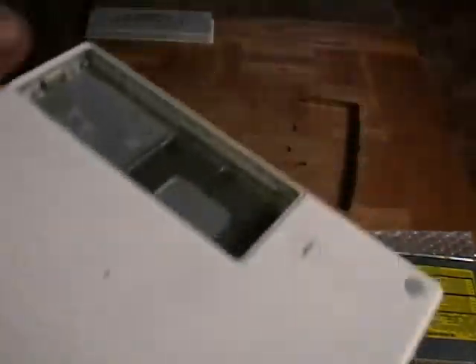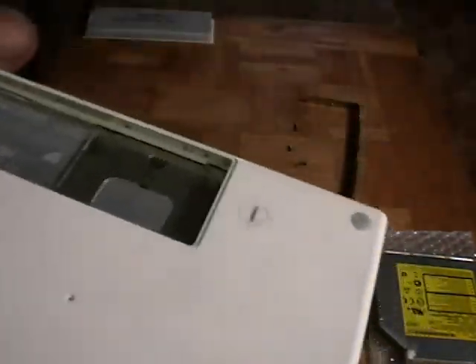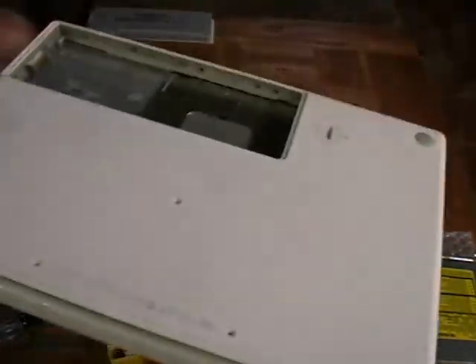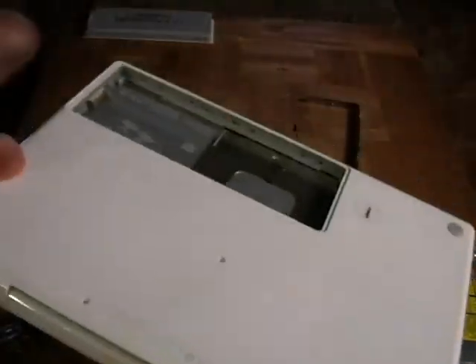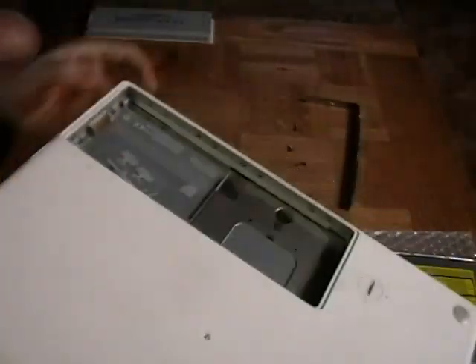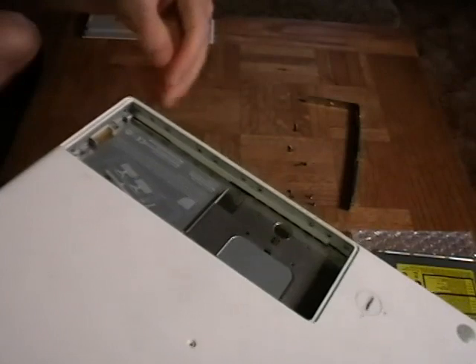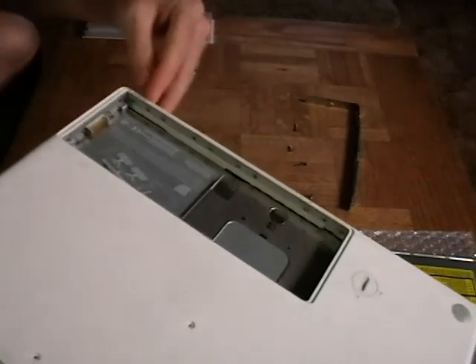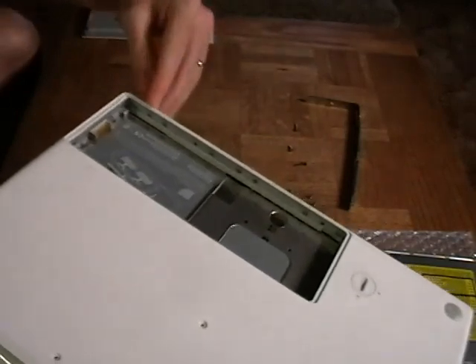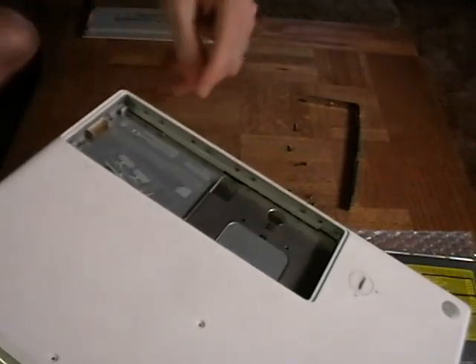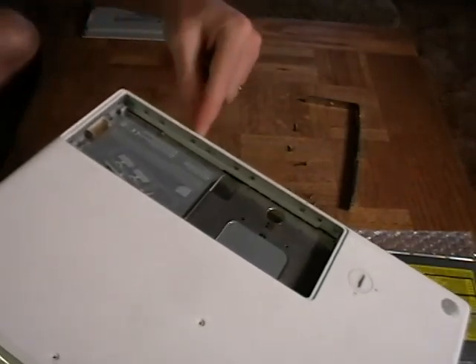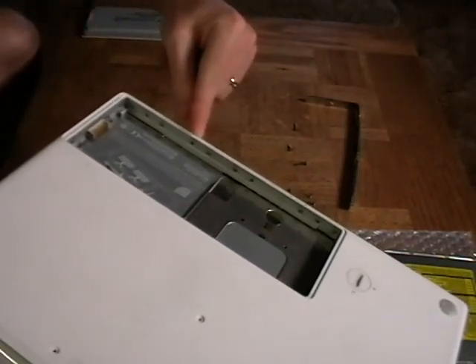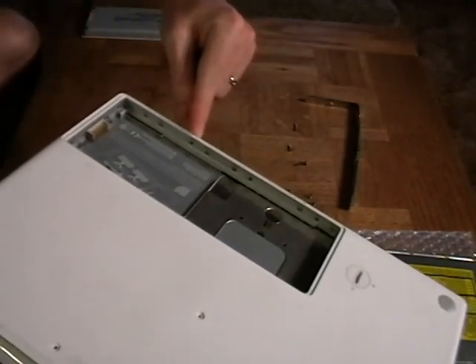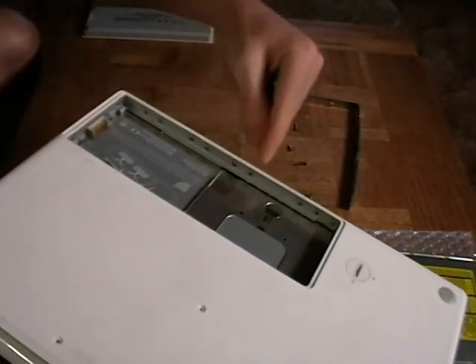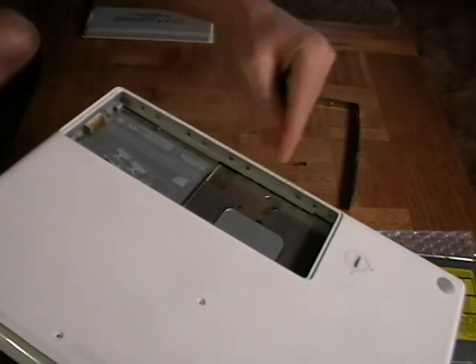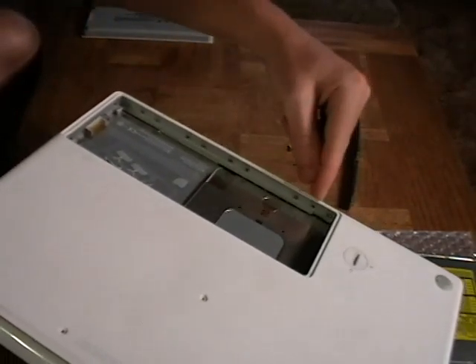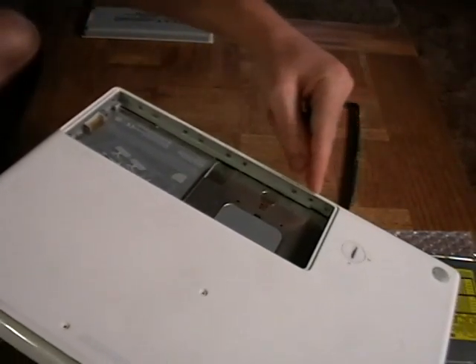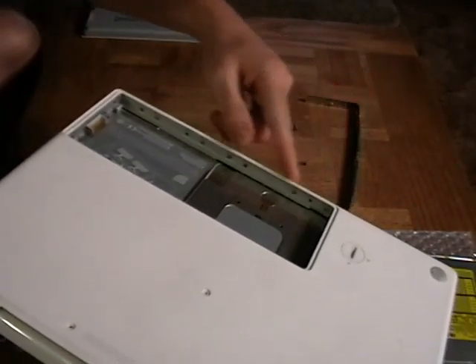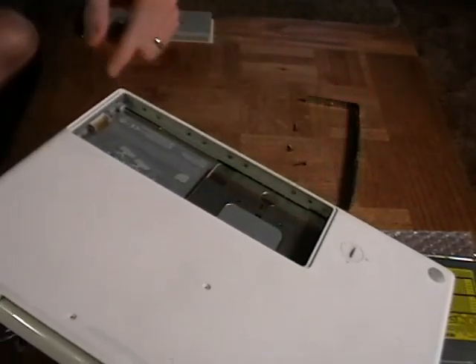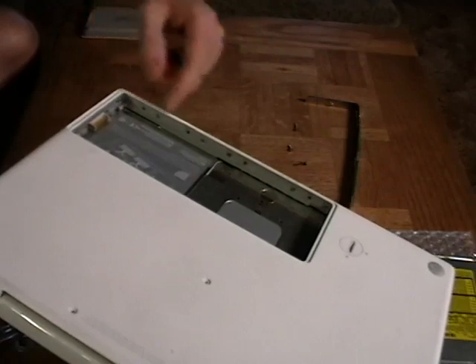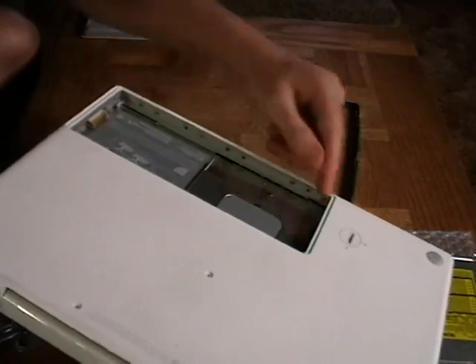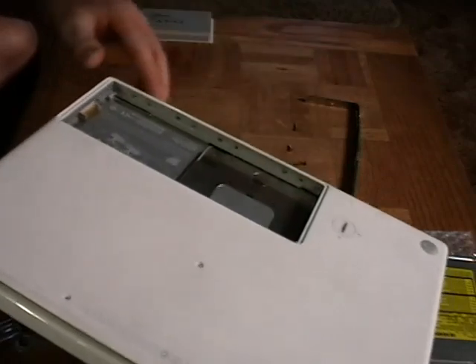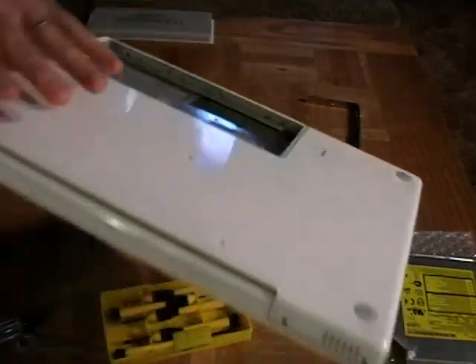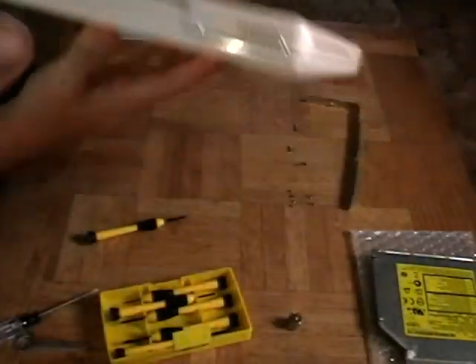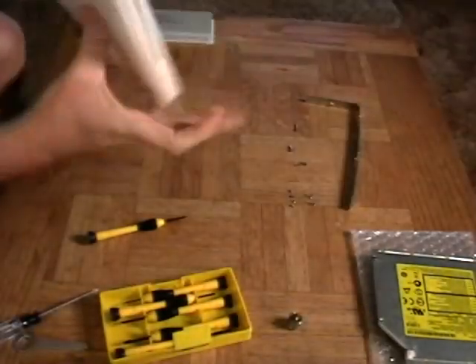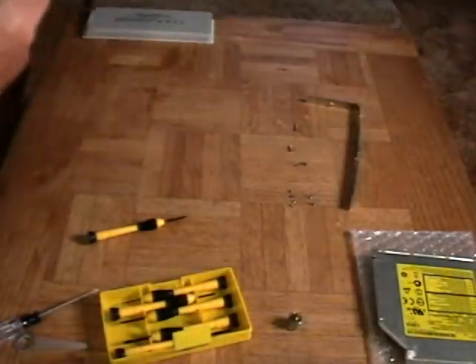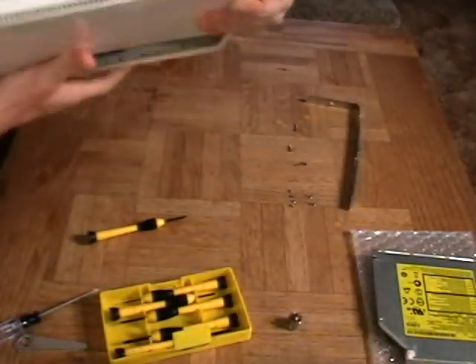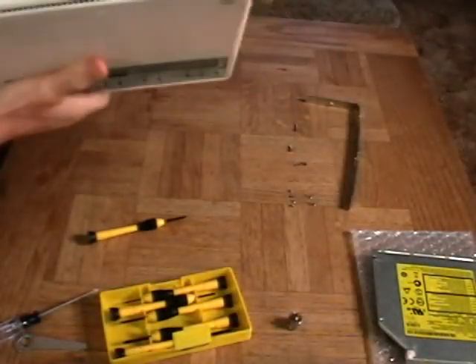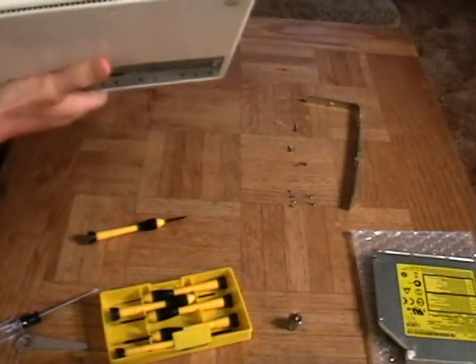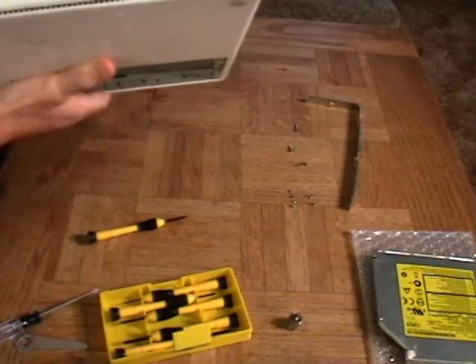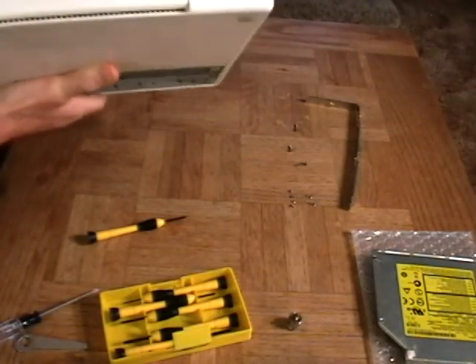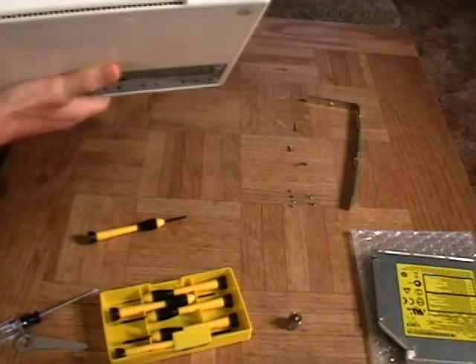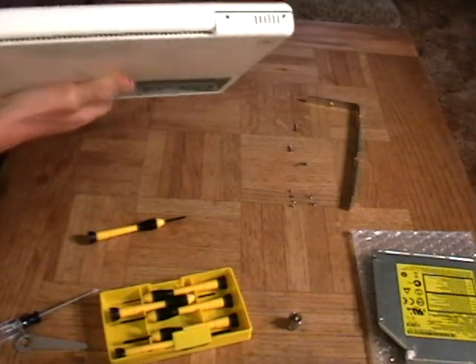Hopefully you can see in there — I've removed the middle one there, the outer one there, the outer one there, and the middle one here. So that's four screws removed. Now we are going to remove four more screws on the back here.